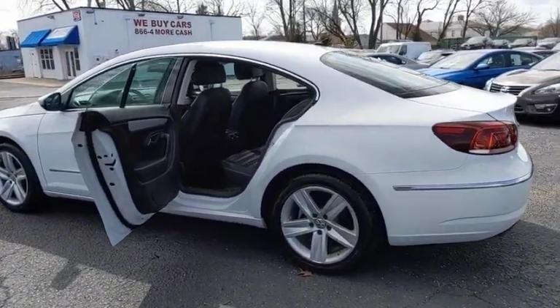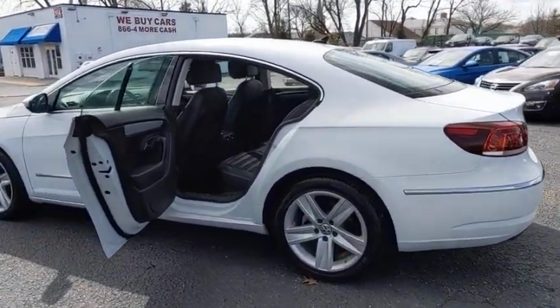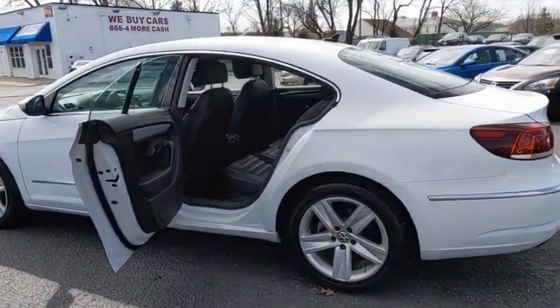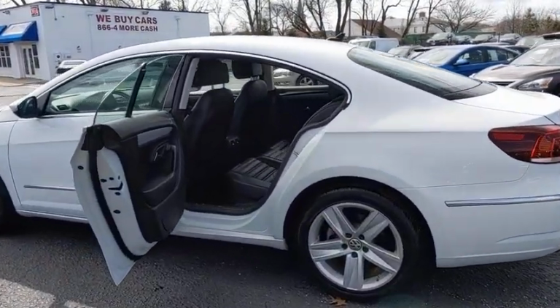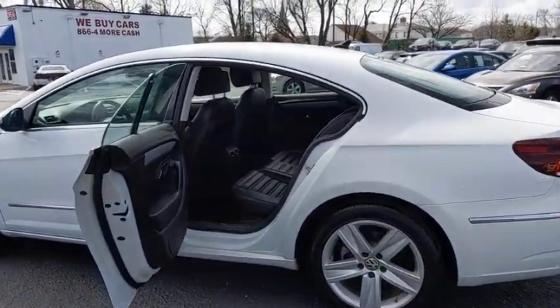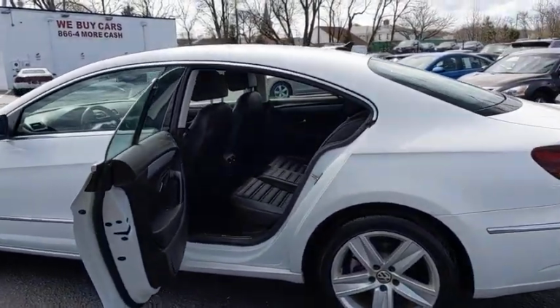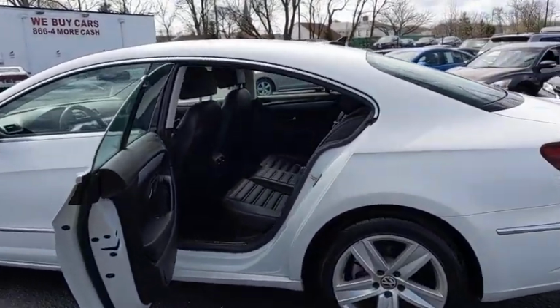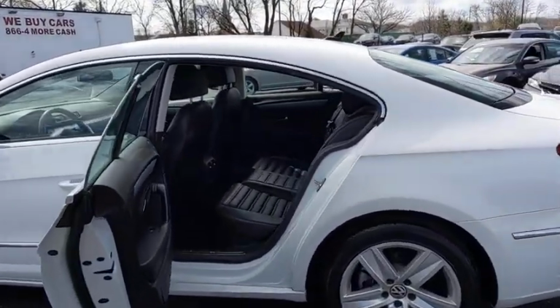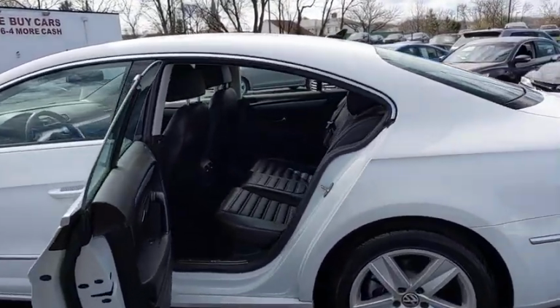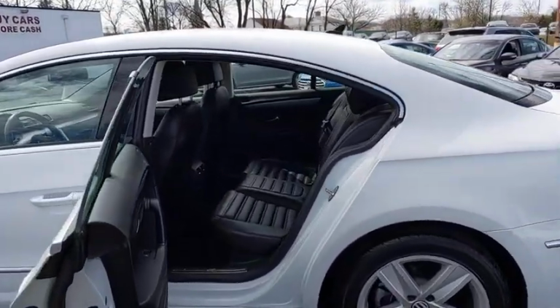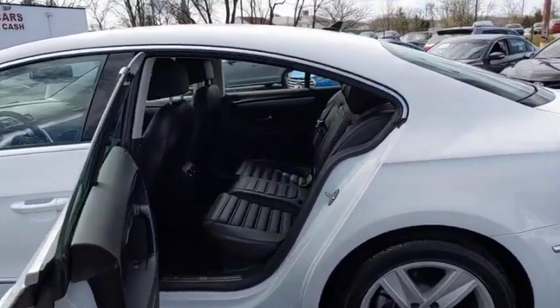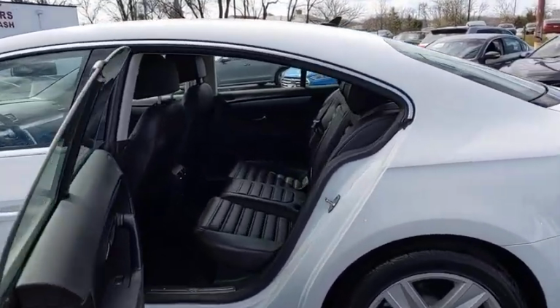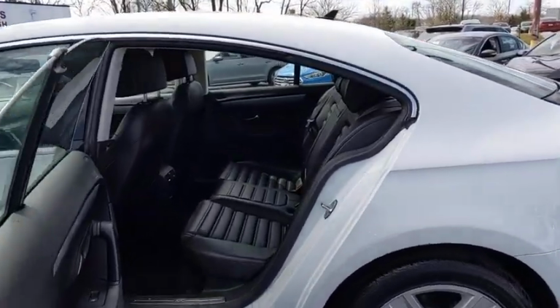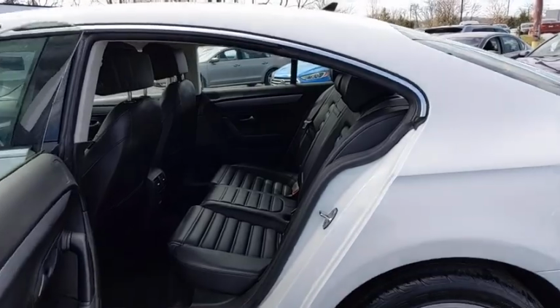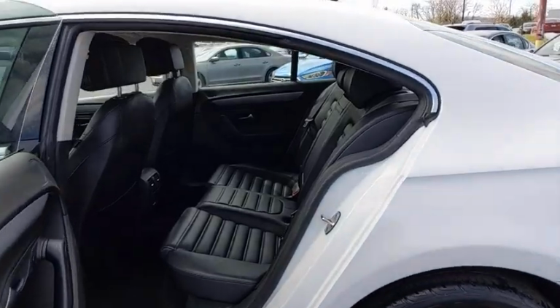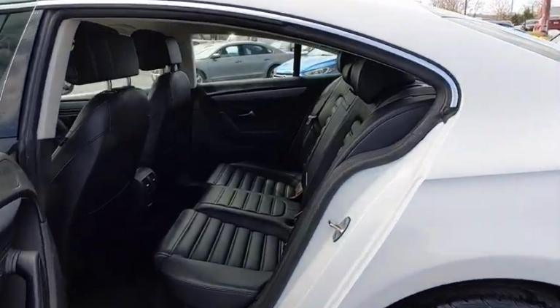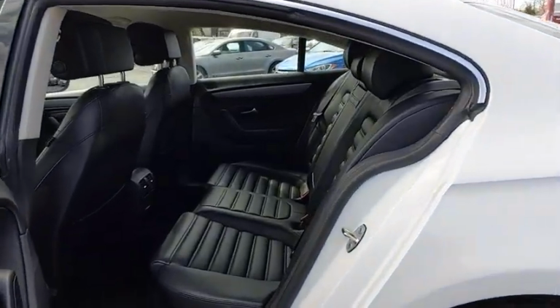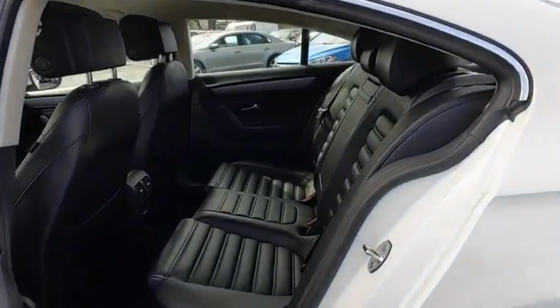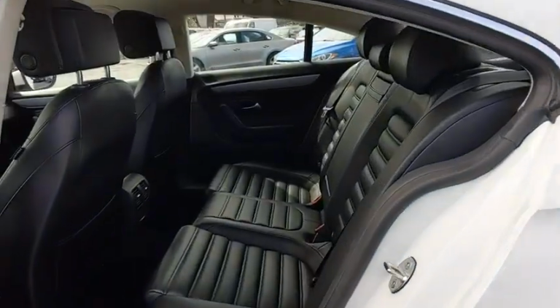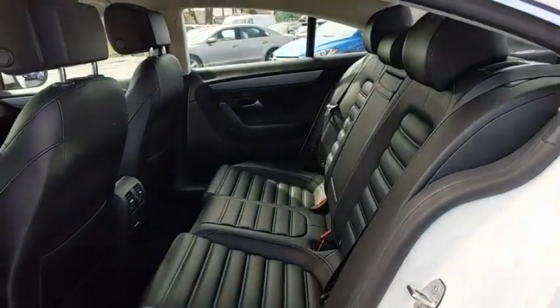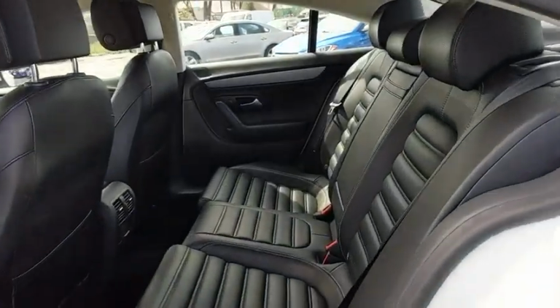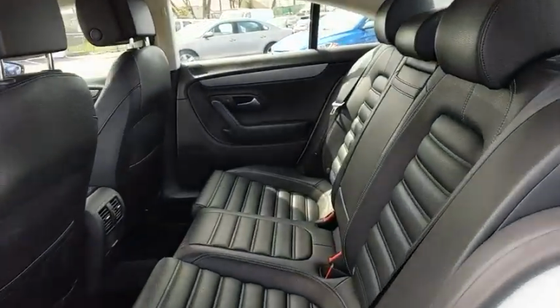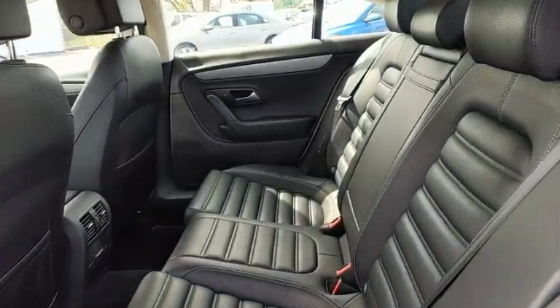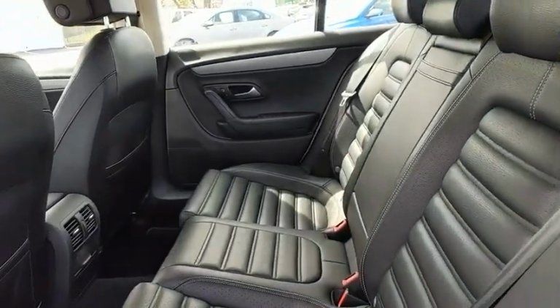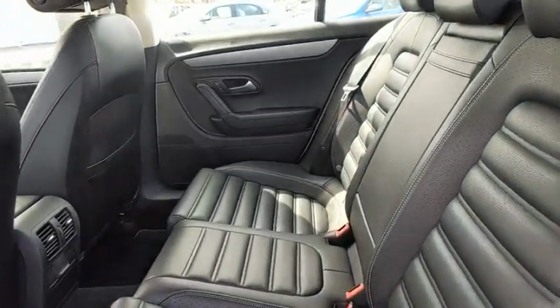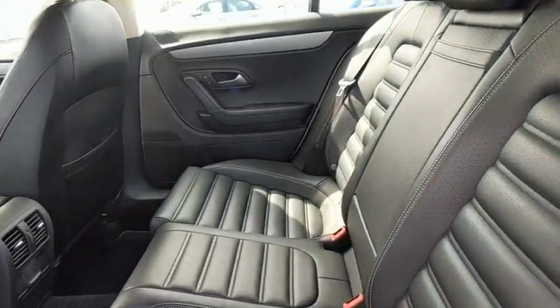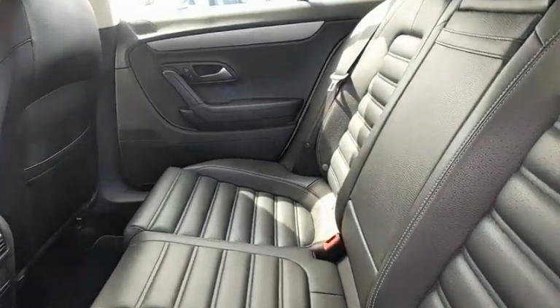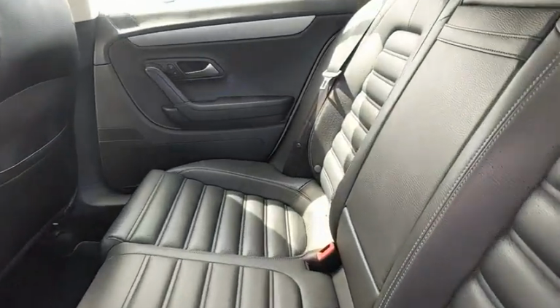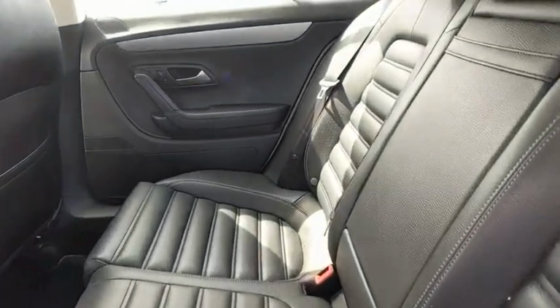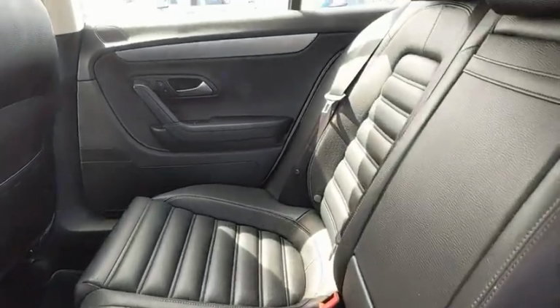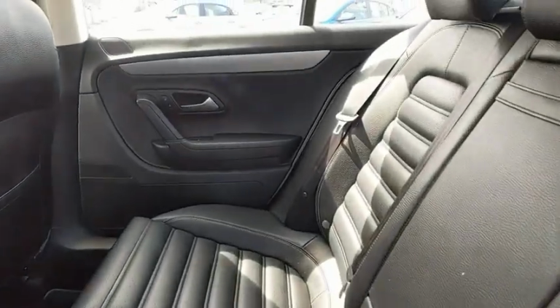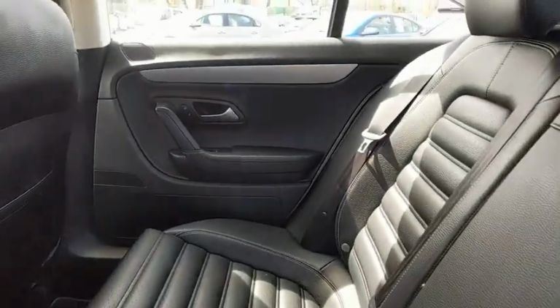Security system, compass, power windows, CD player, trip computer, heated front seats, overhead console, panic alarm.